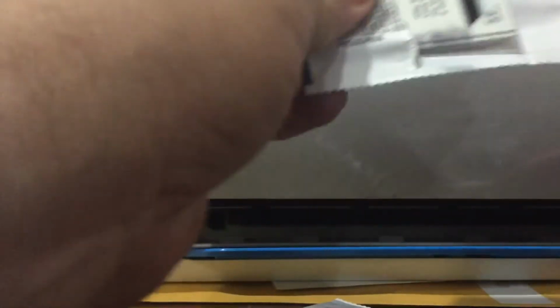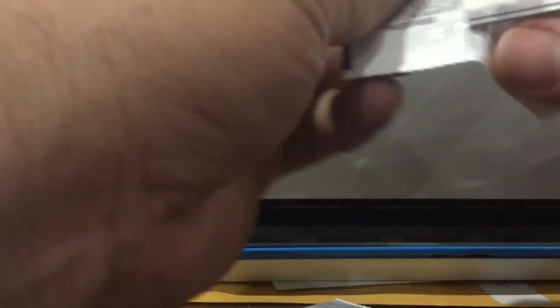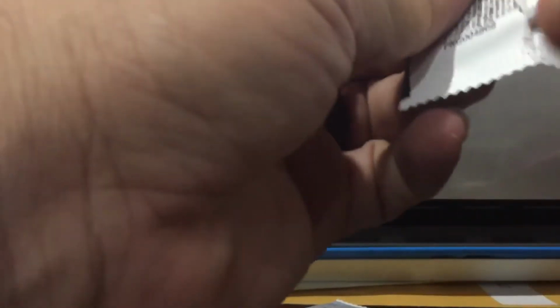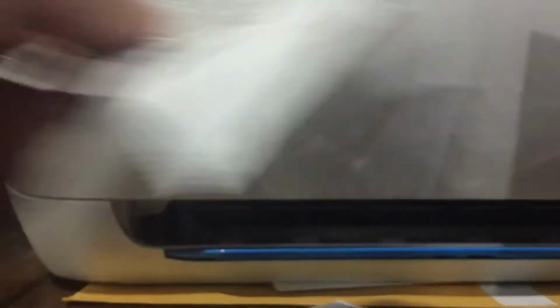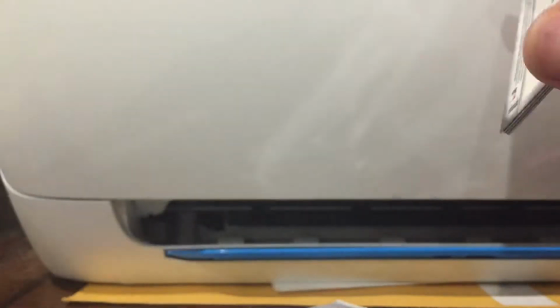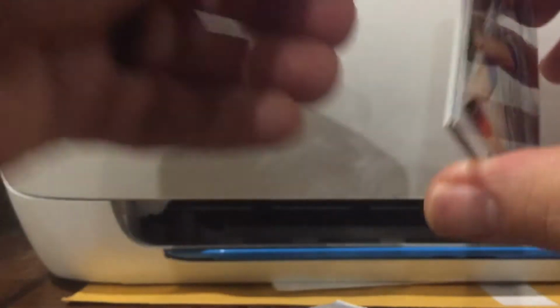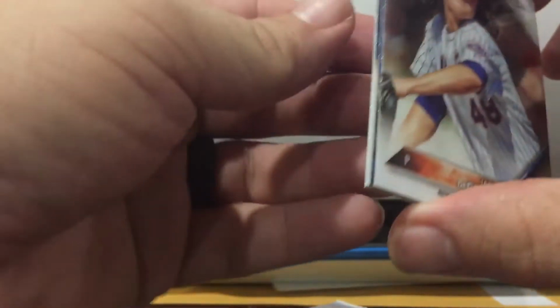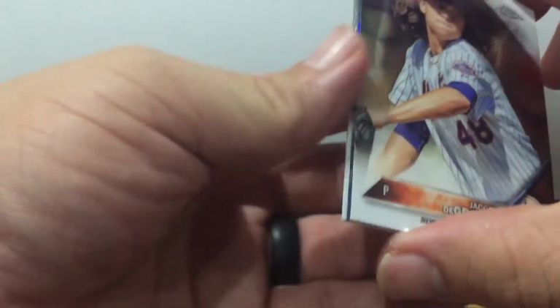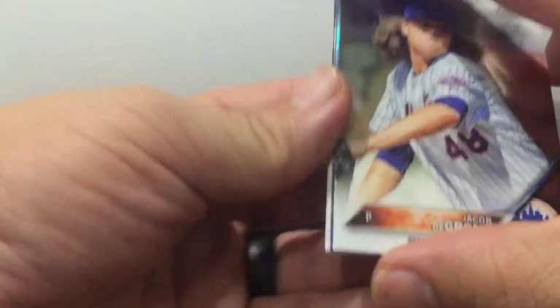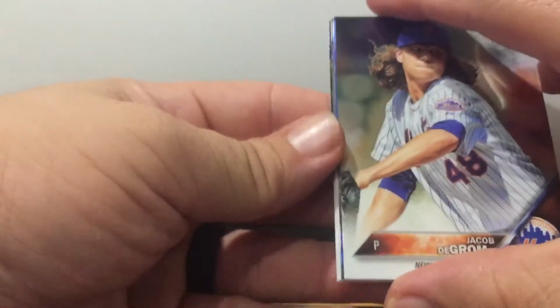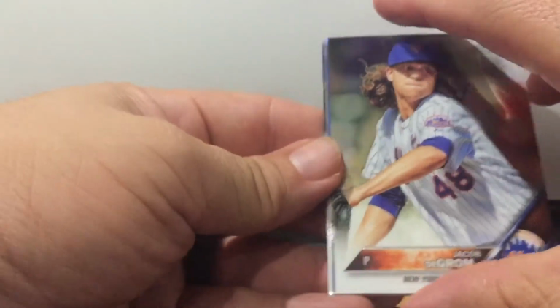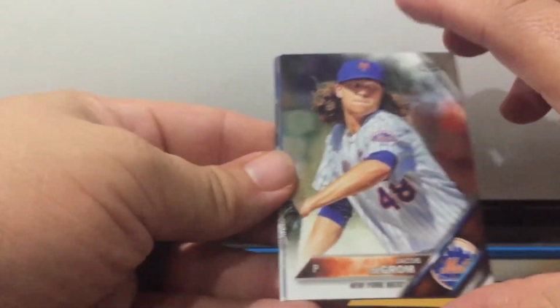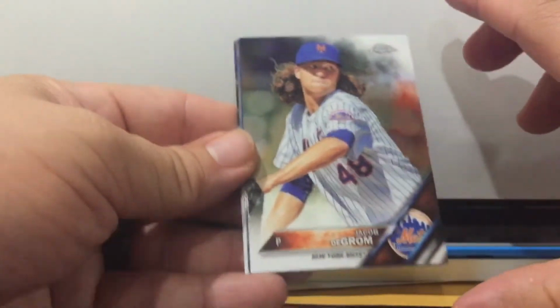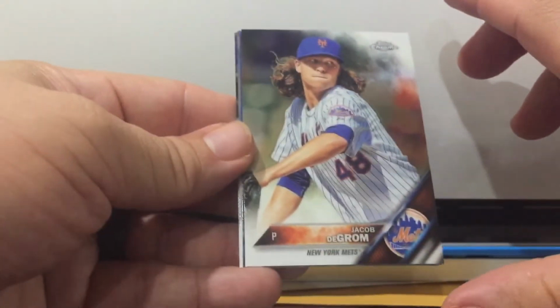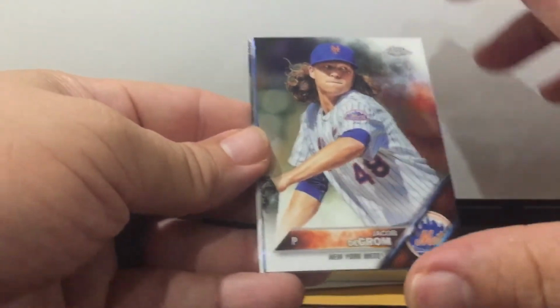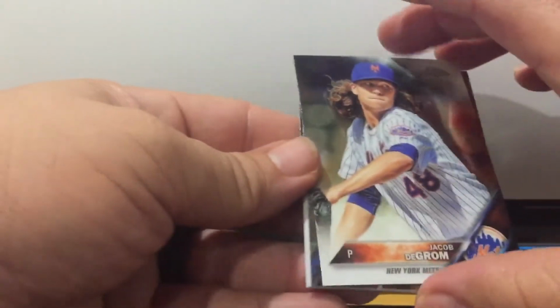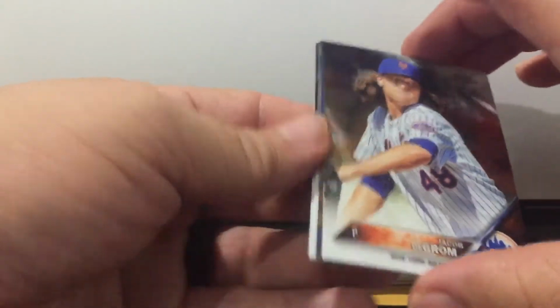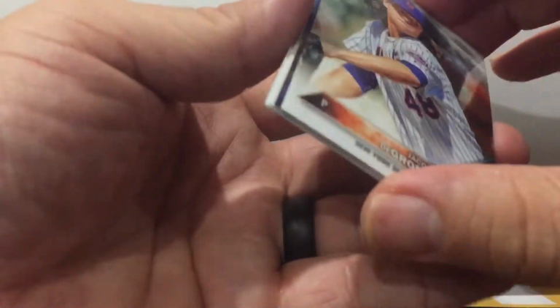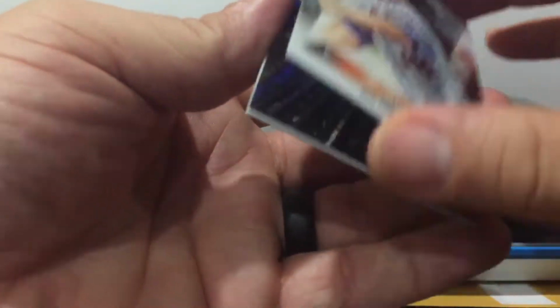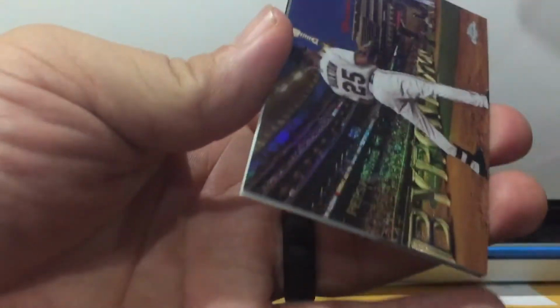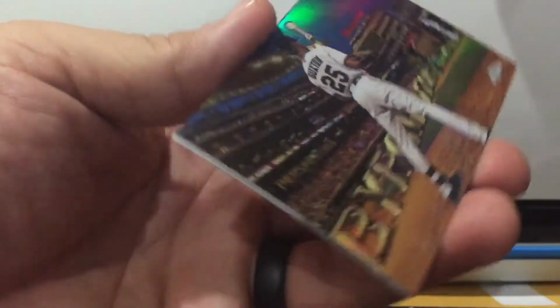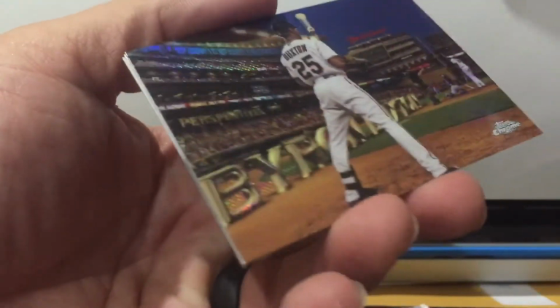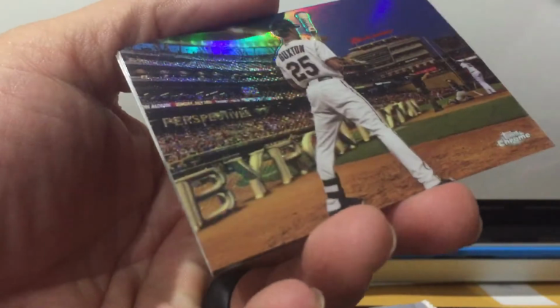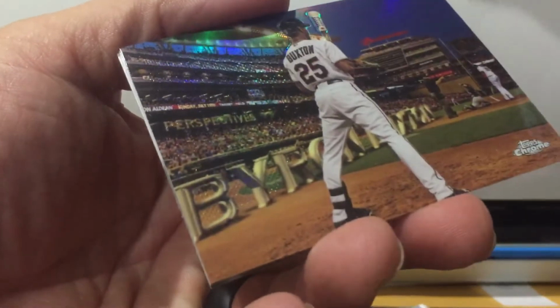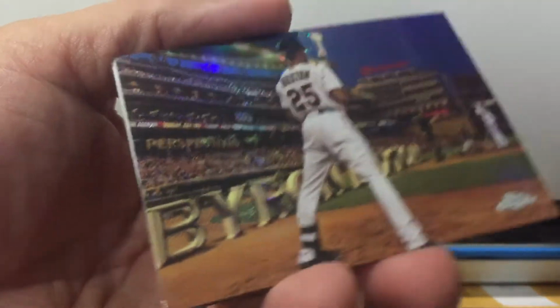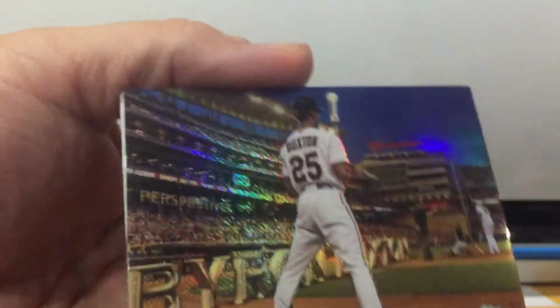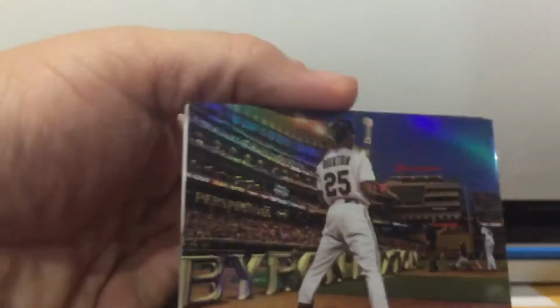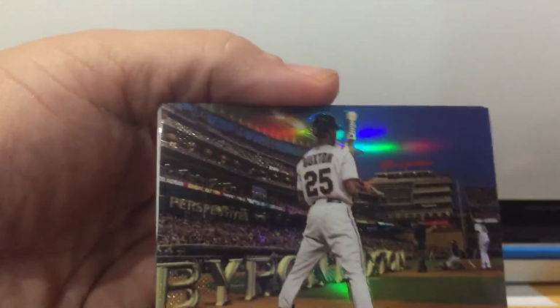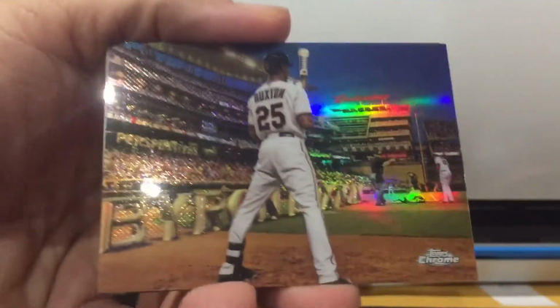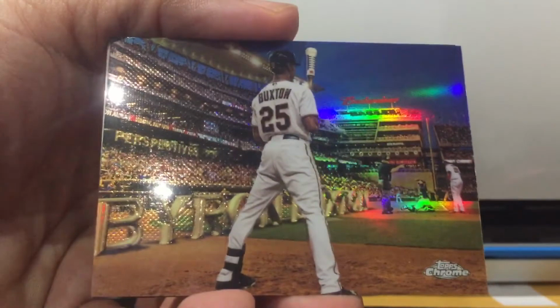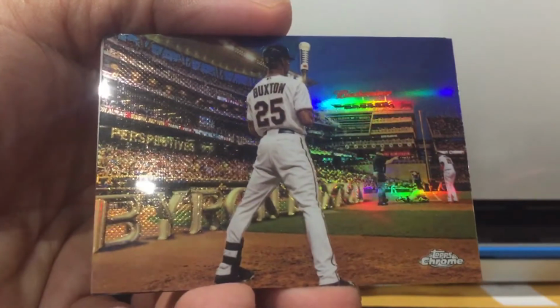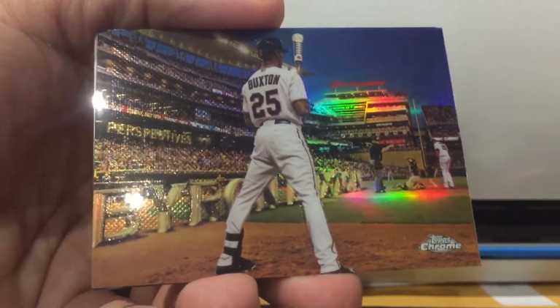Hi y'all! What's been your latest hit? What do you all think about Ohtani — where is he going?